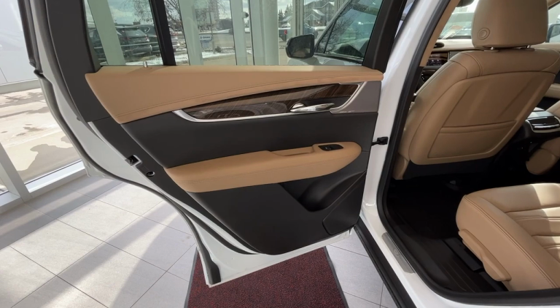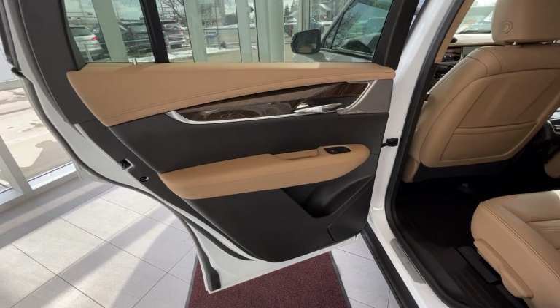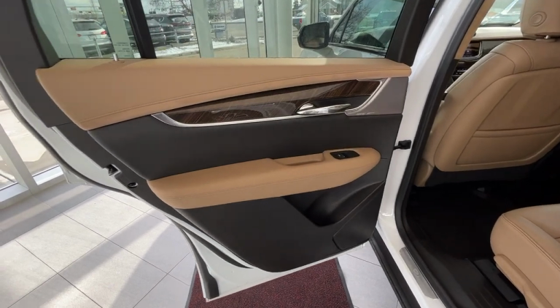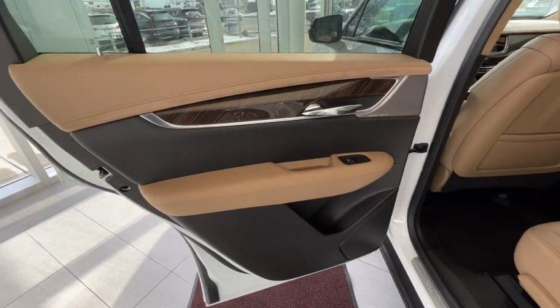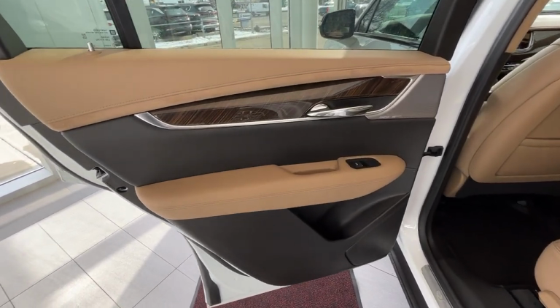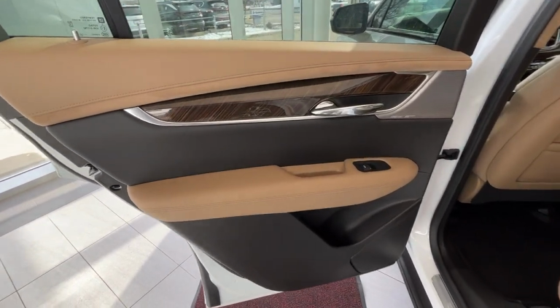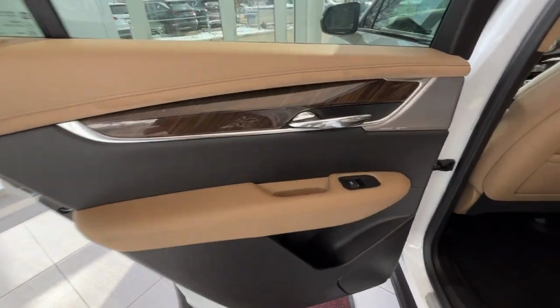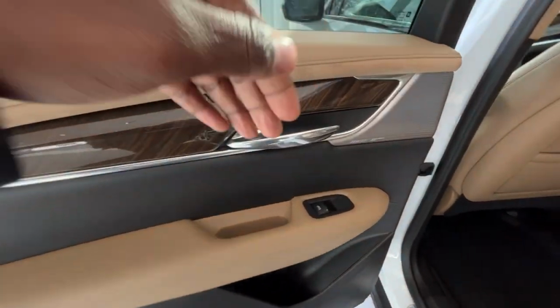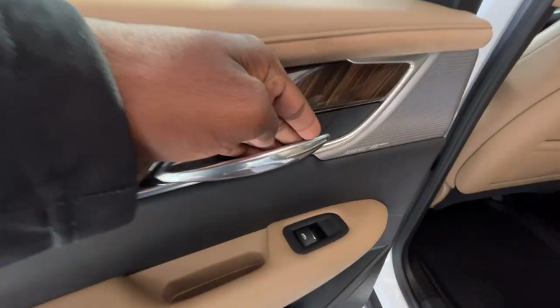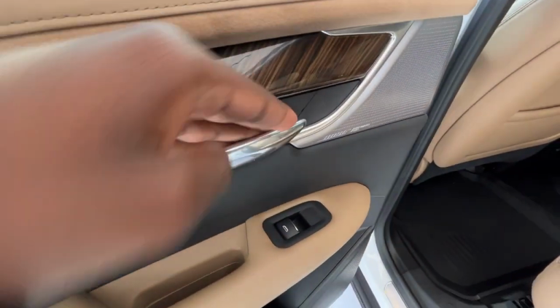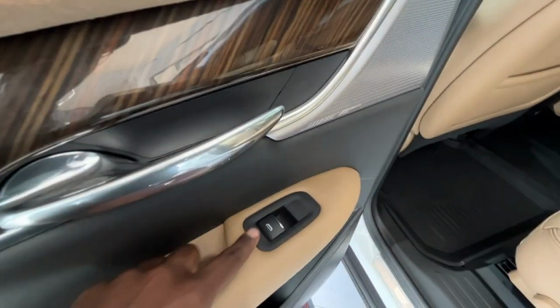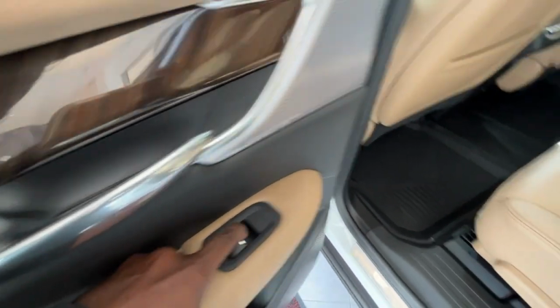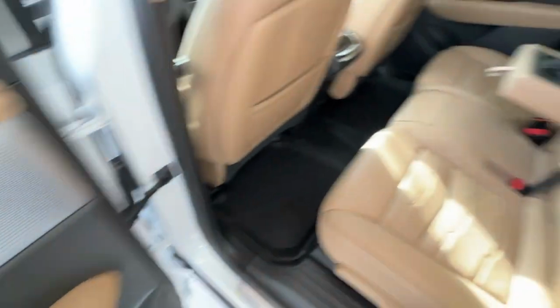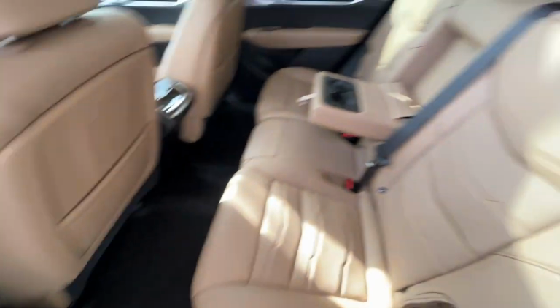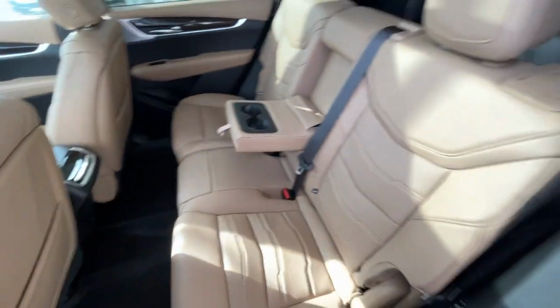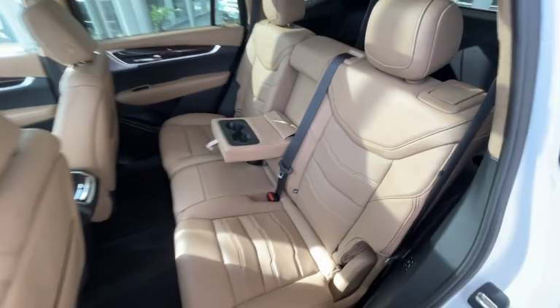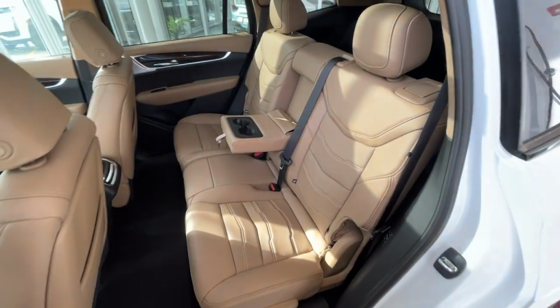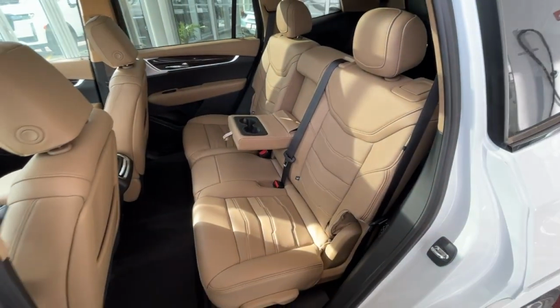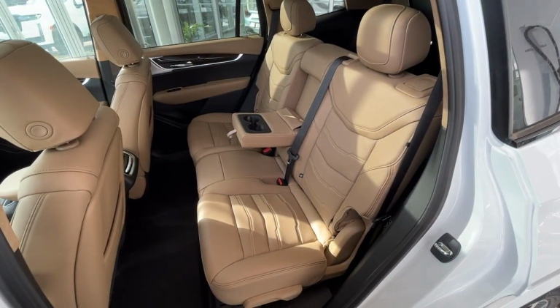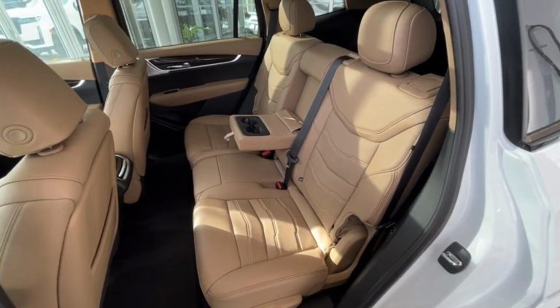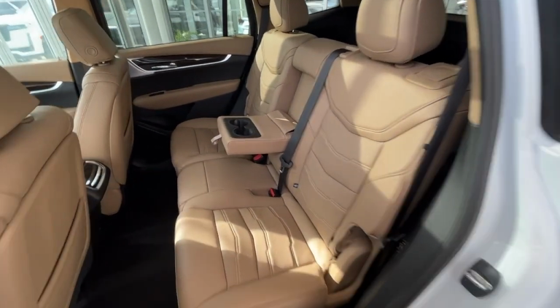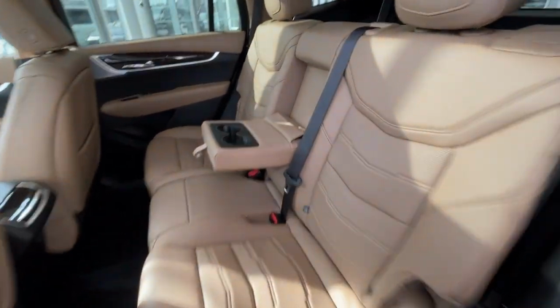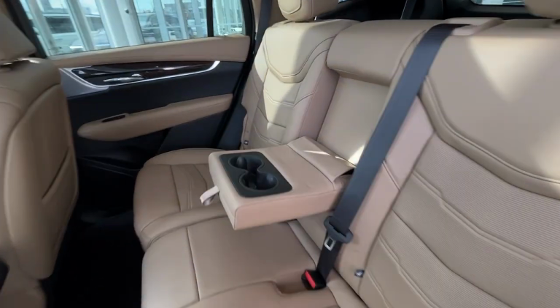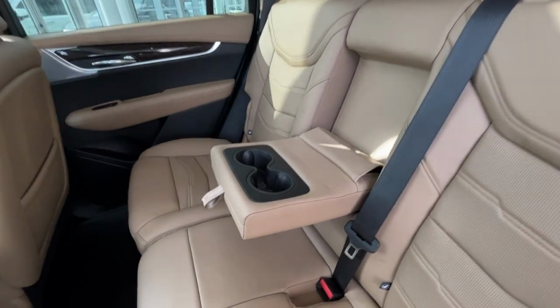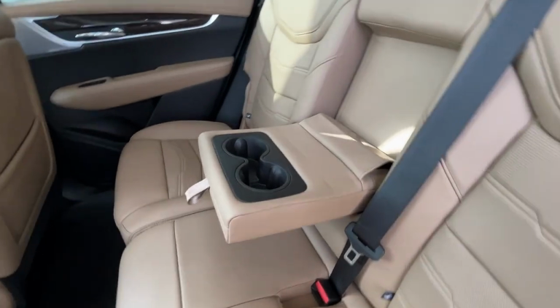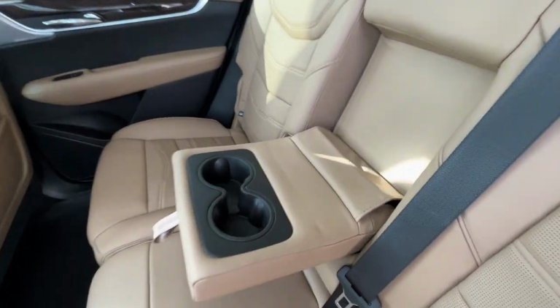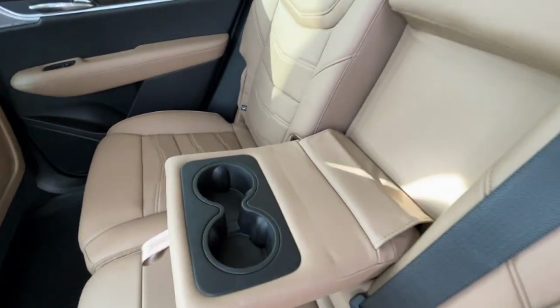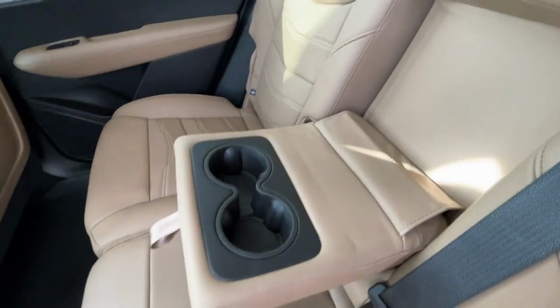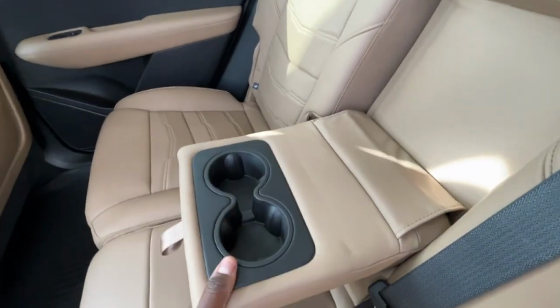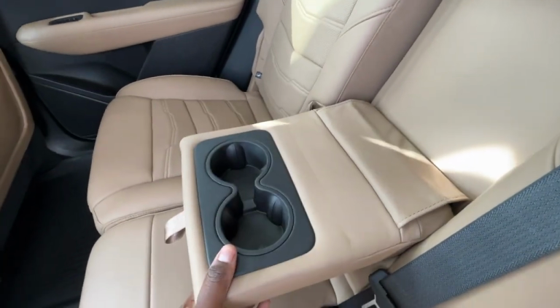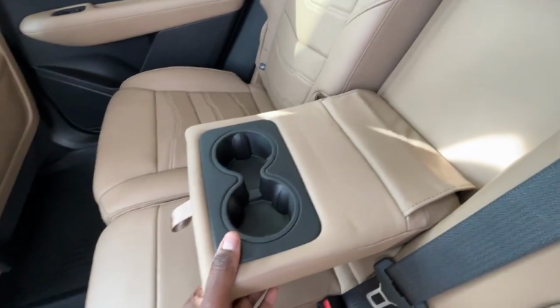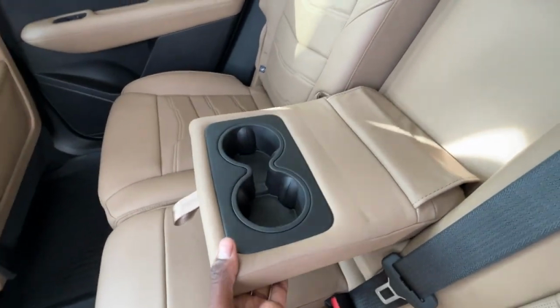For your rear passengers, you have that same style door panel with the door handle and window control. The second row is a 60-40 split, and the center seat can be folded down for some cup holders.